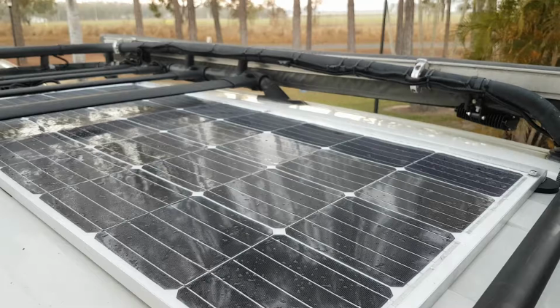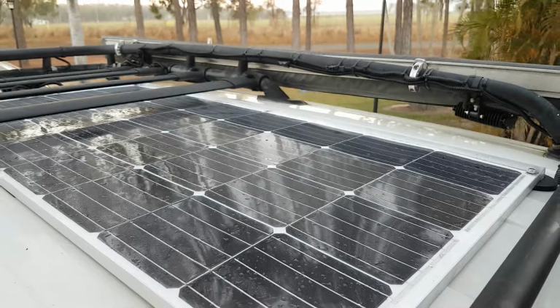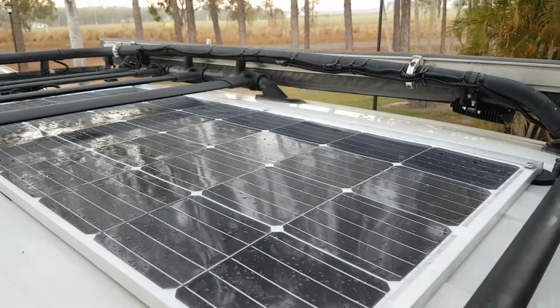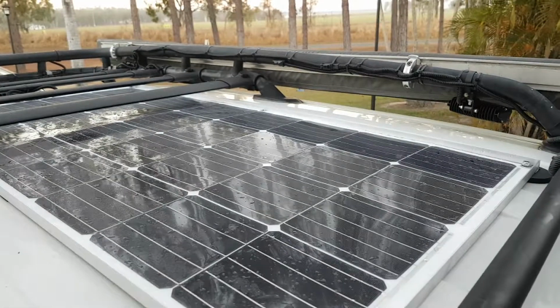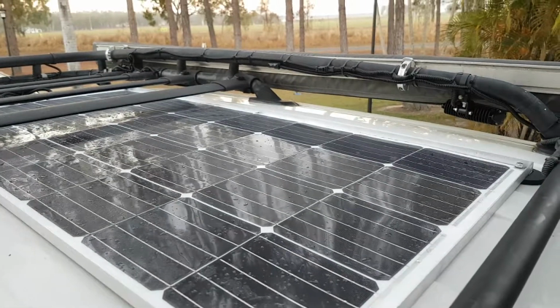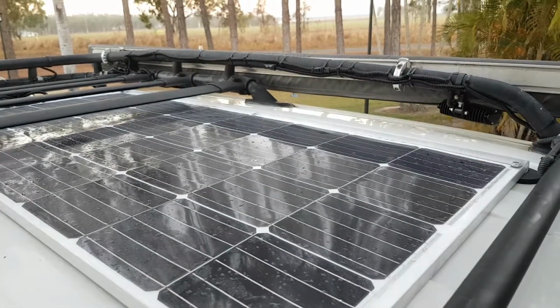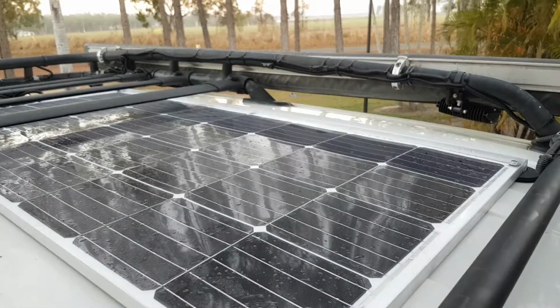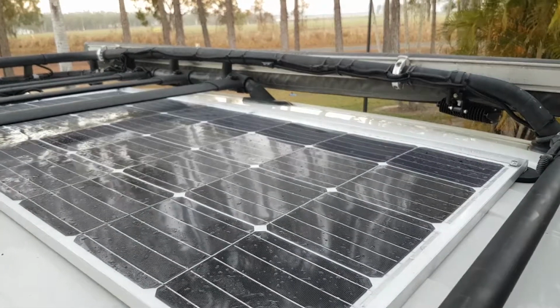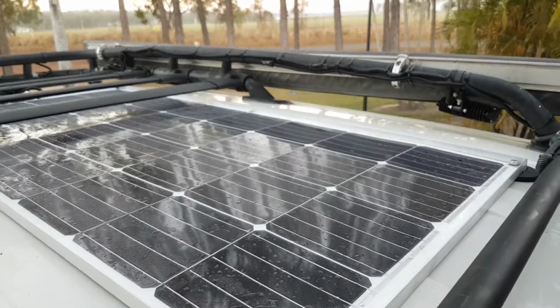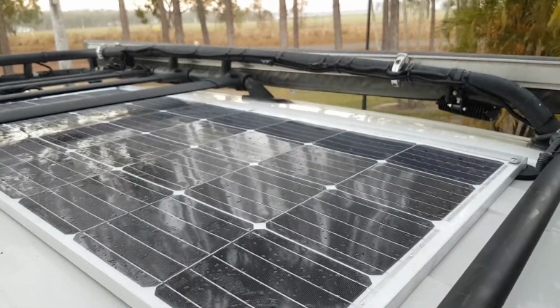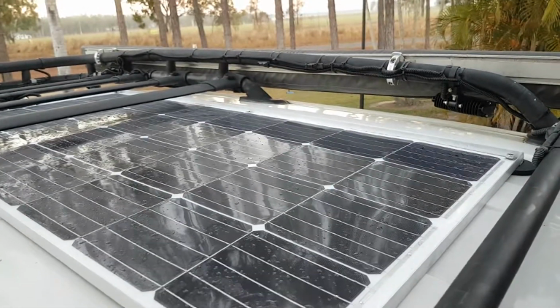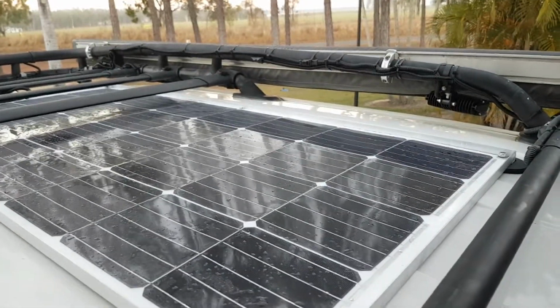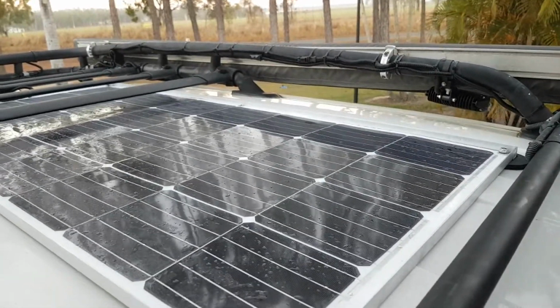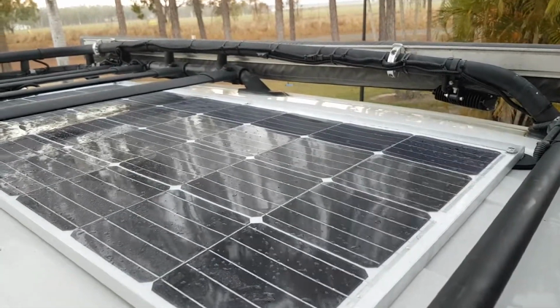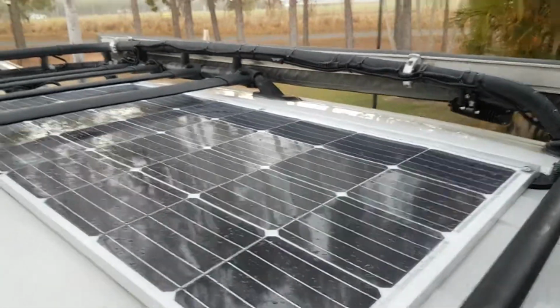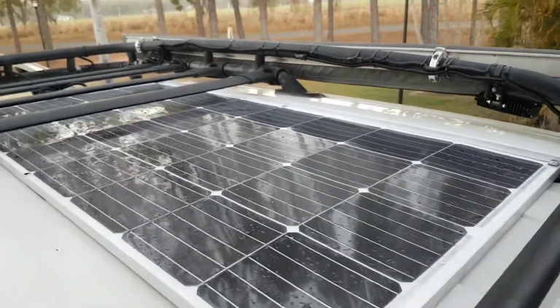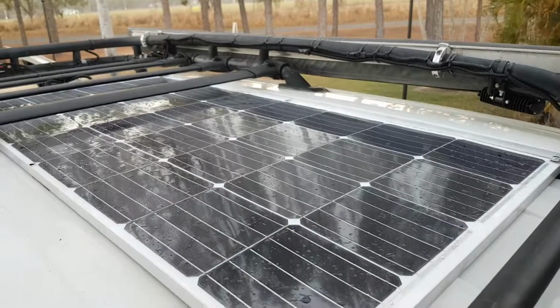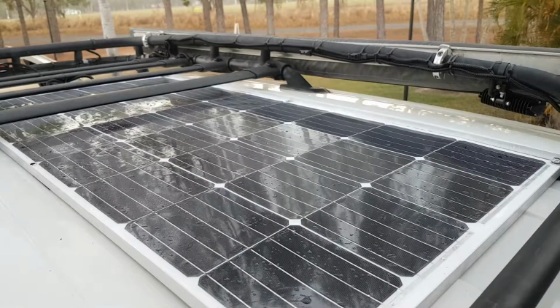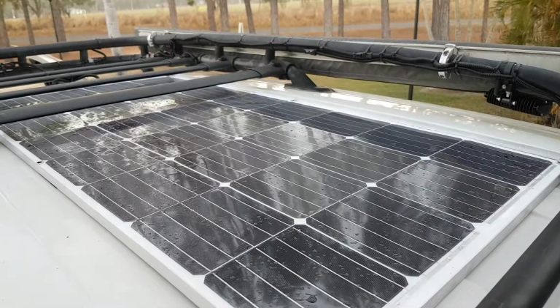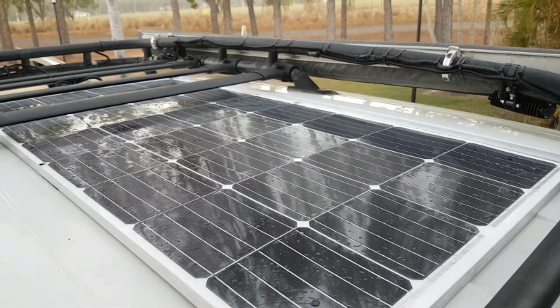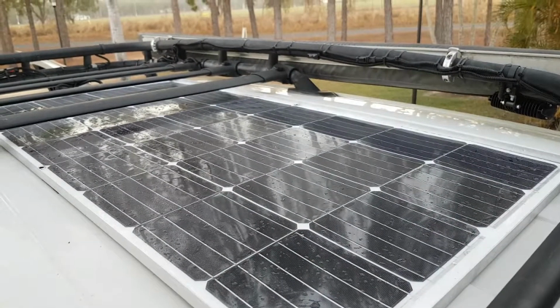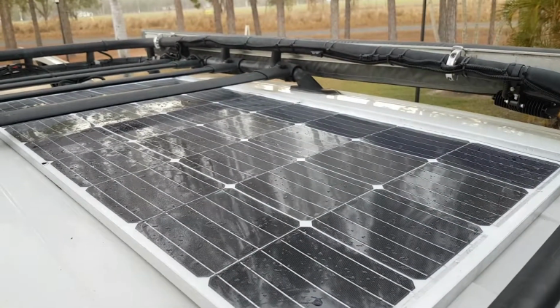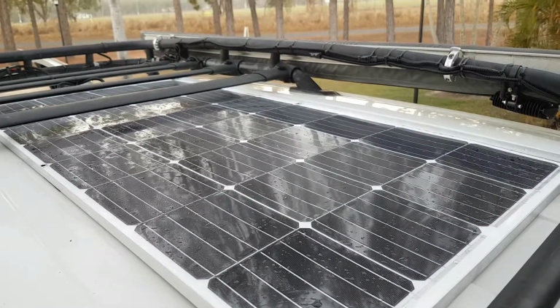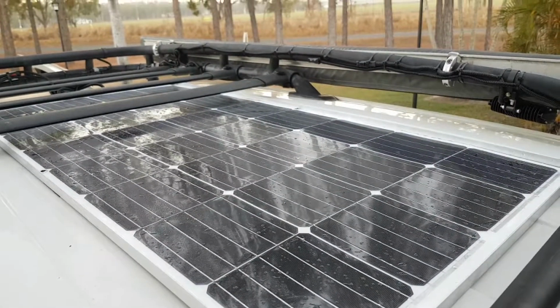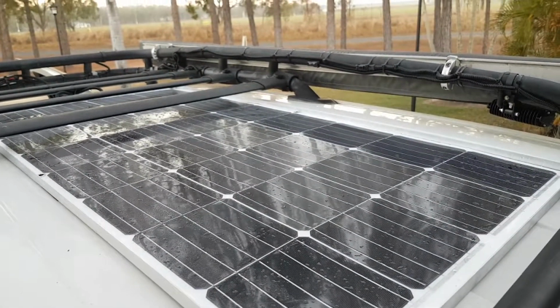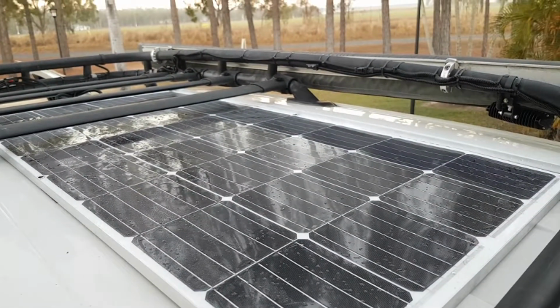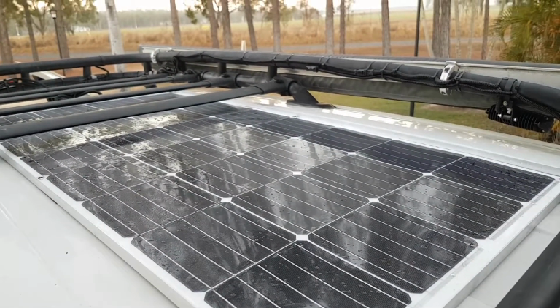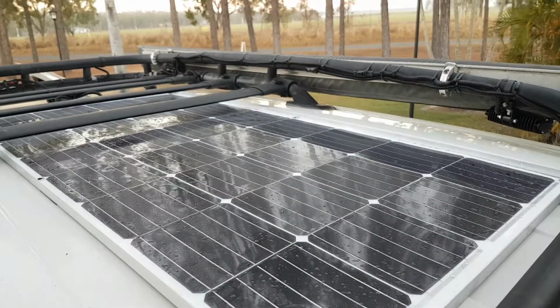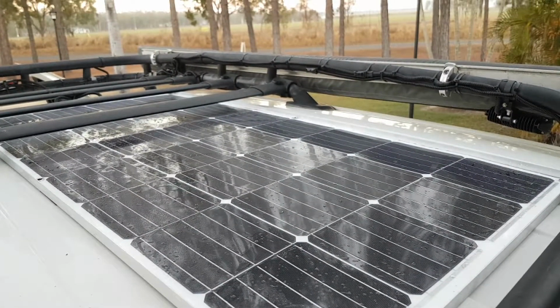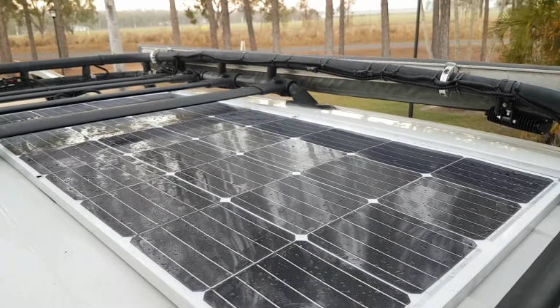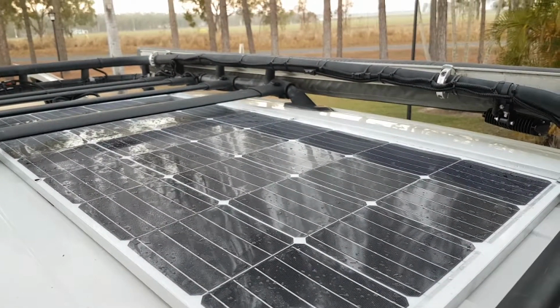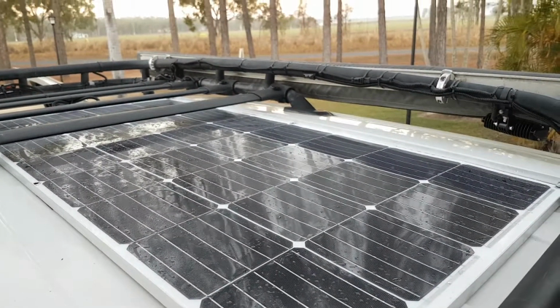Hi there guys. I just want to talk about FlexV solar panels. I've tested them against the roof and stuff and they get a bit too hot.